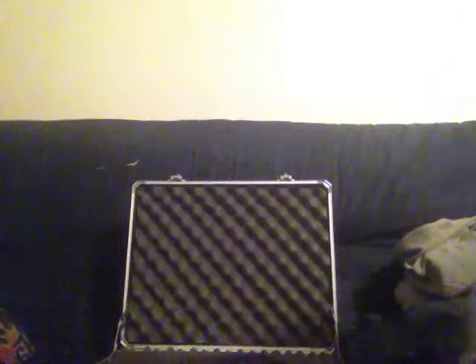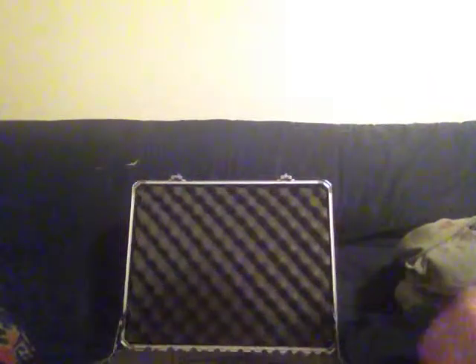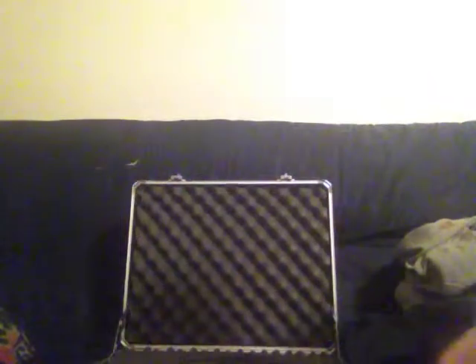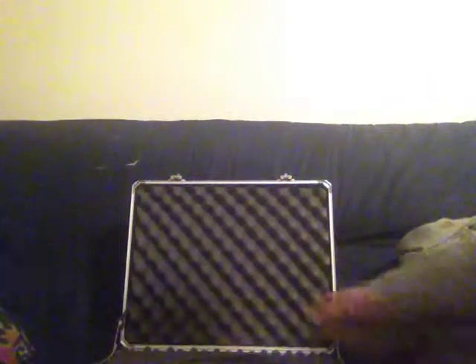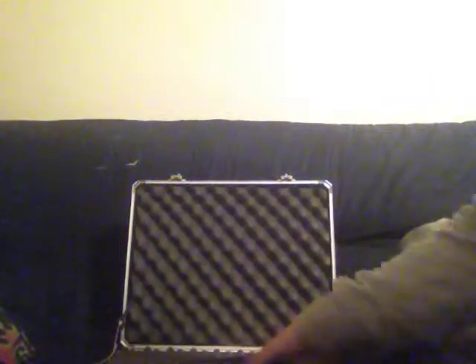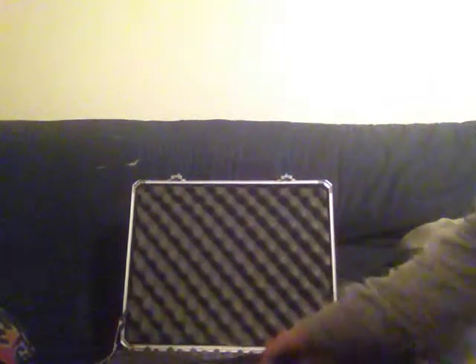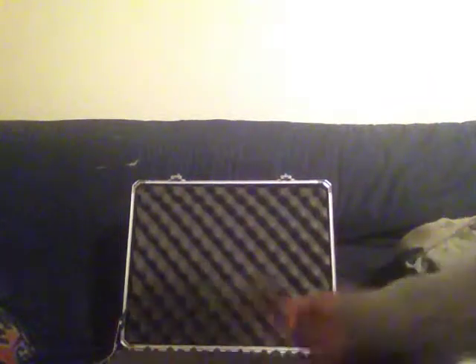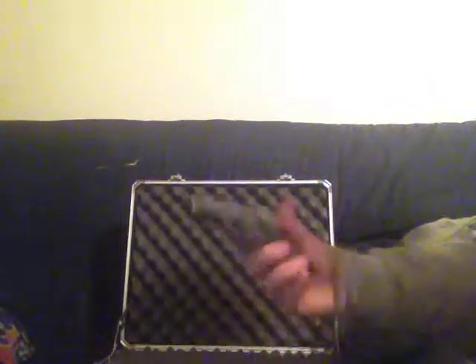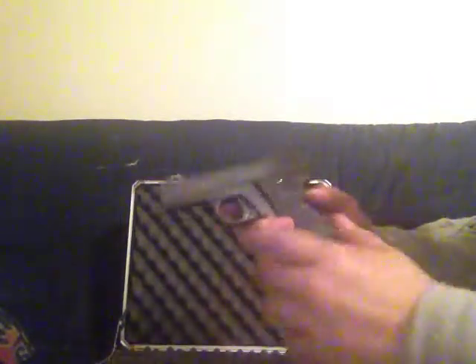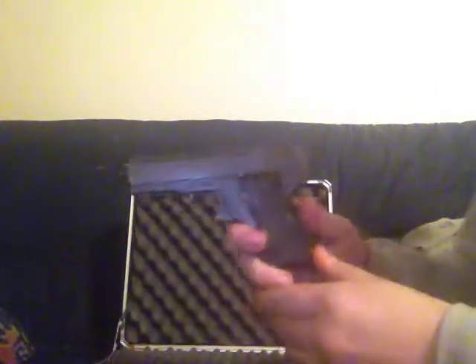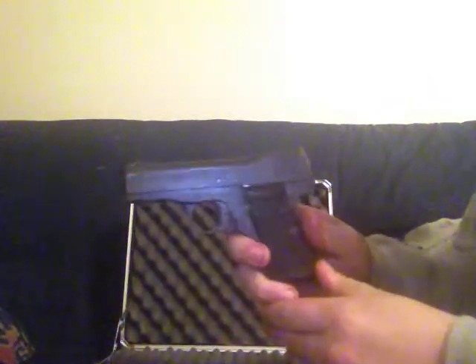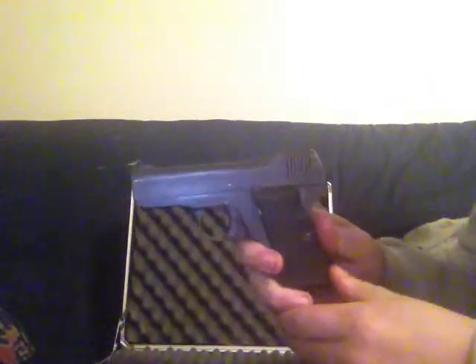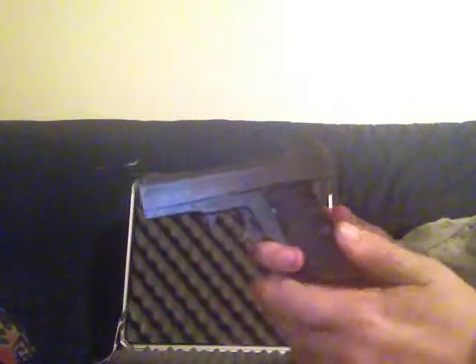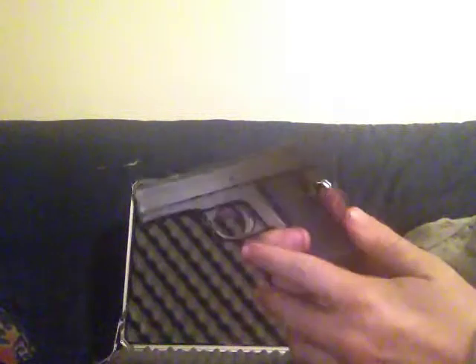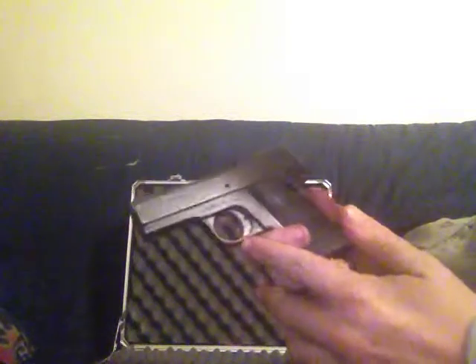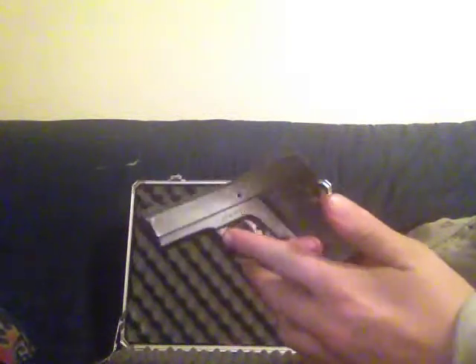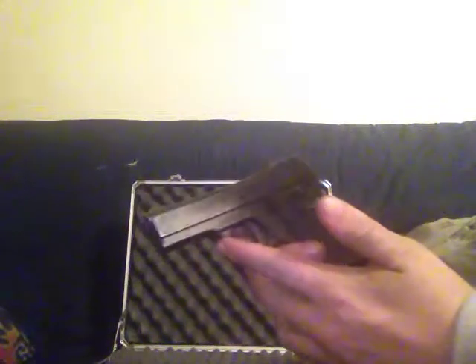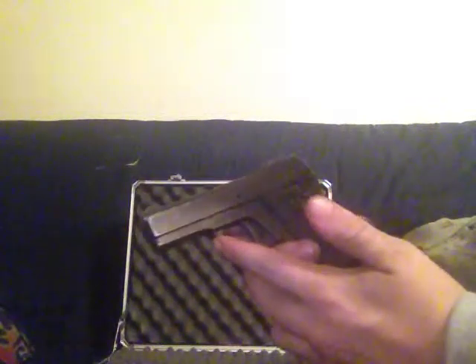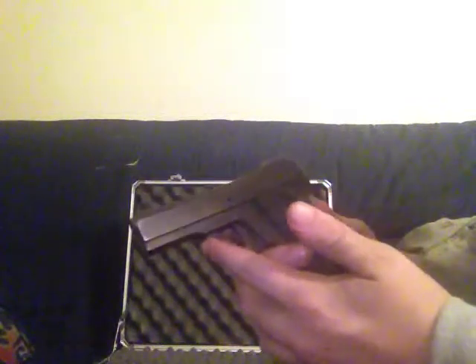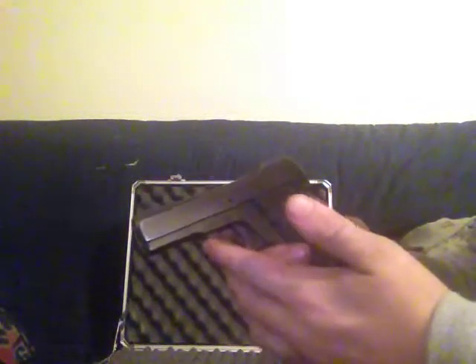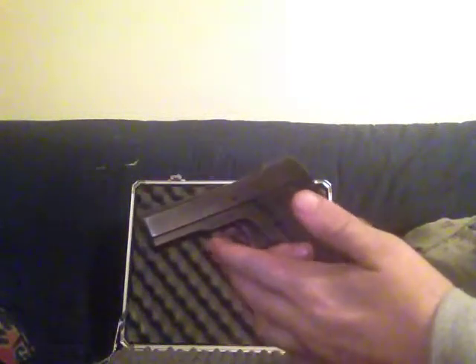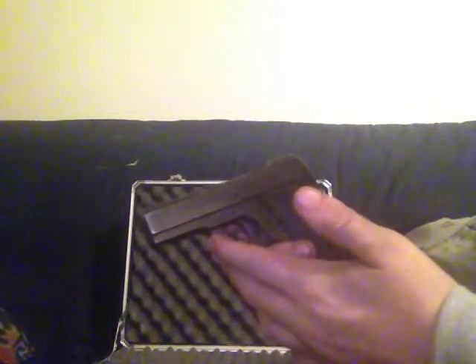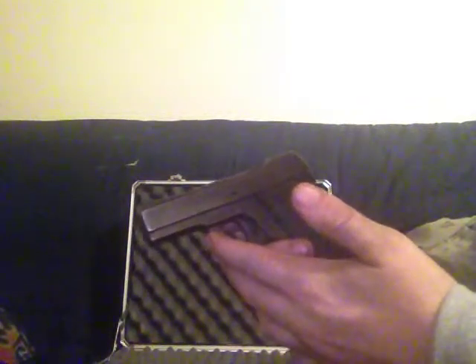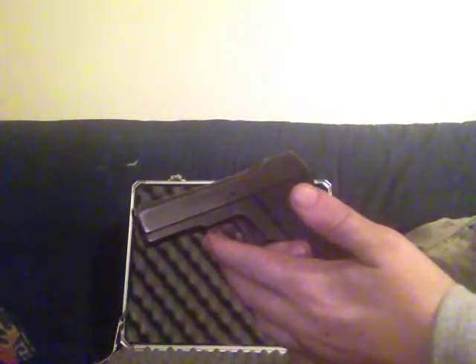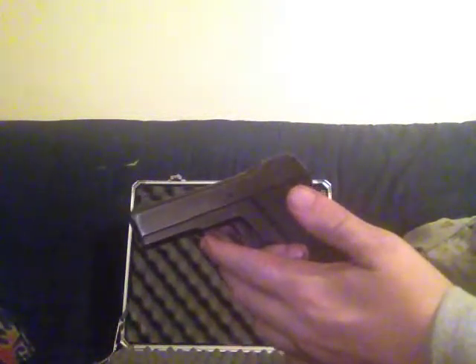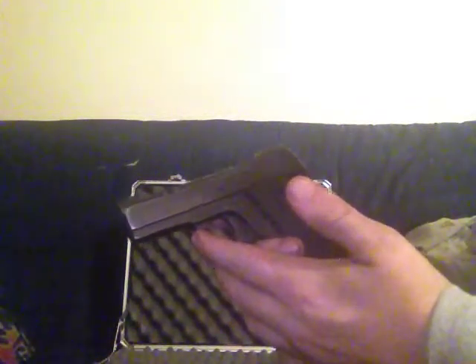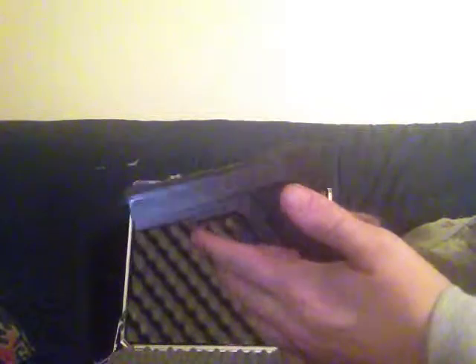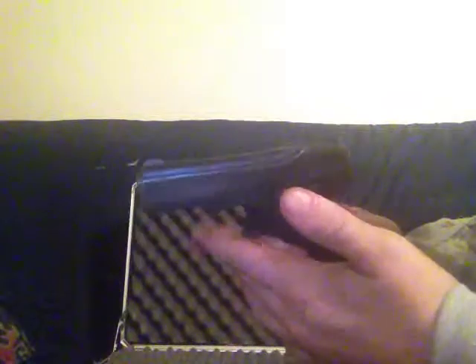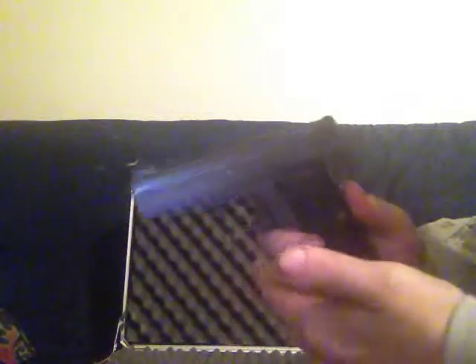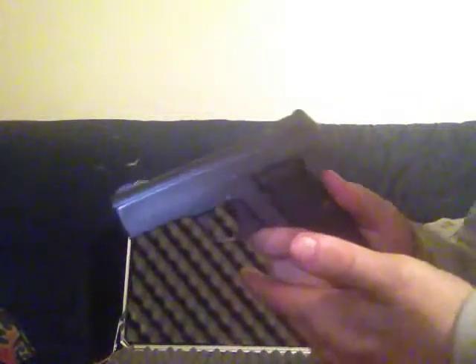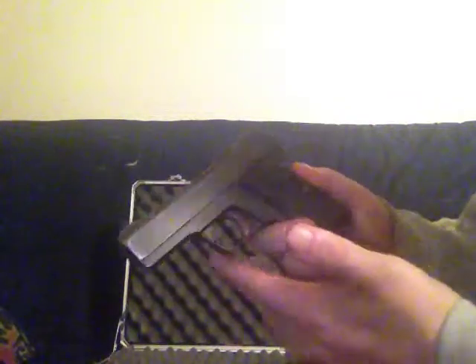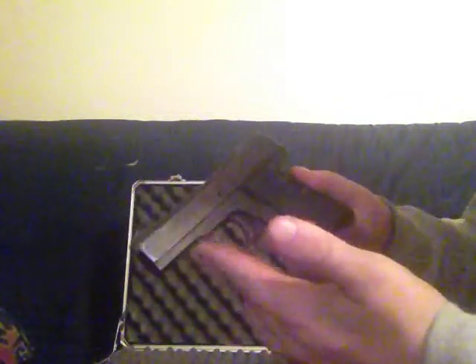I got another little gun for y'all today. It's a little World War I German pistol. It's a Belehala, or a Bahala — I don't know exactly how you say it.